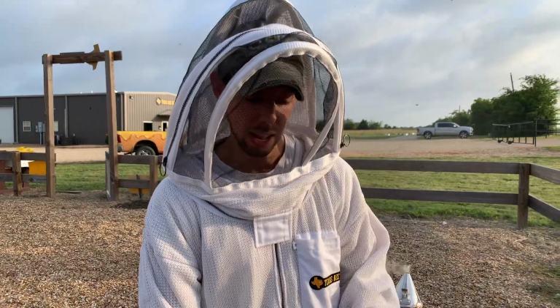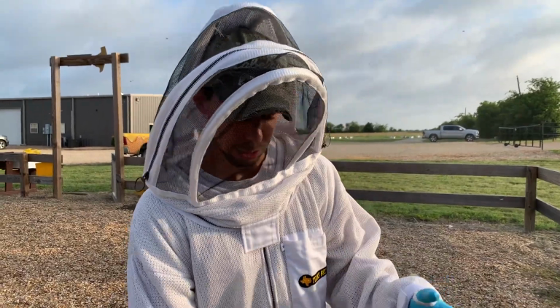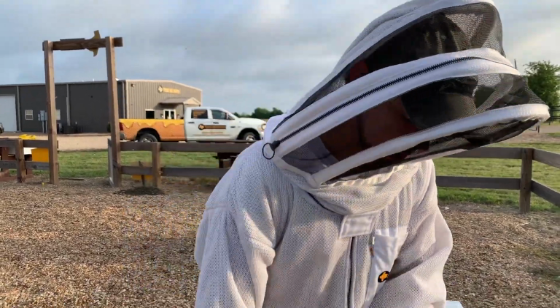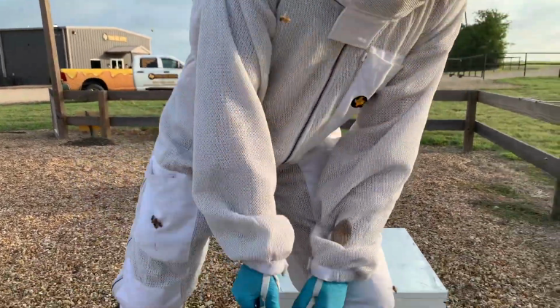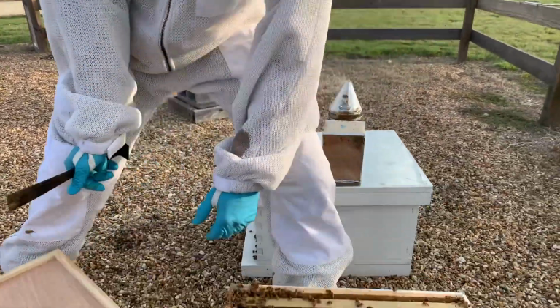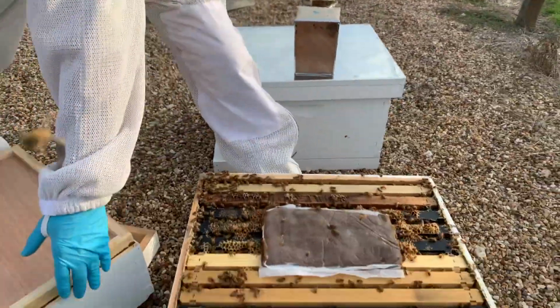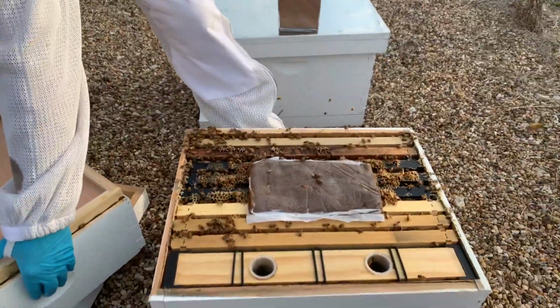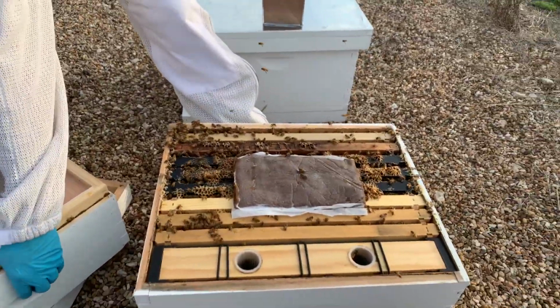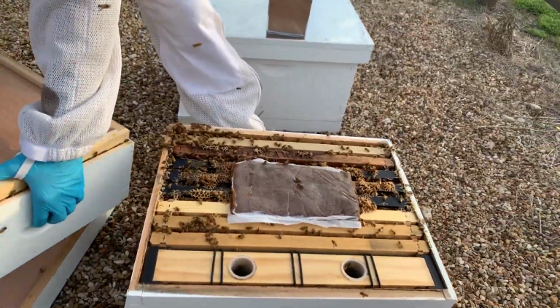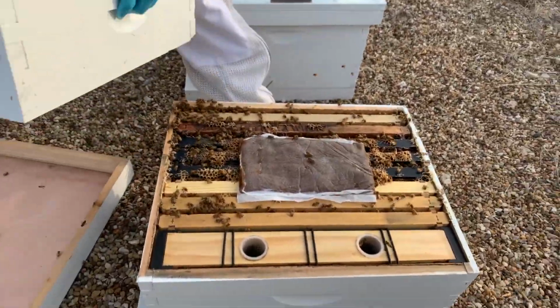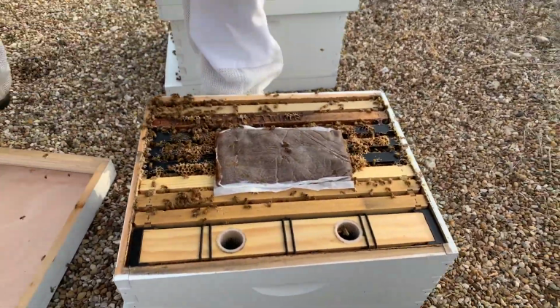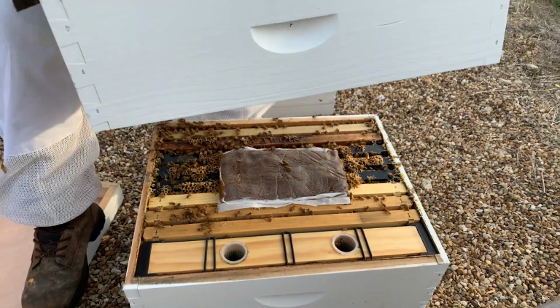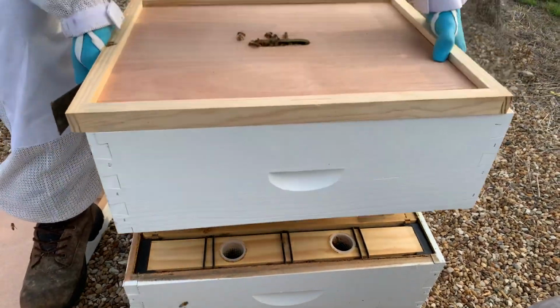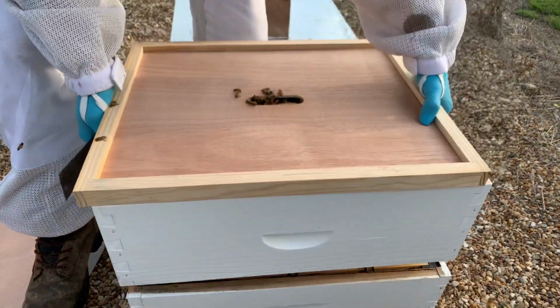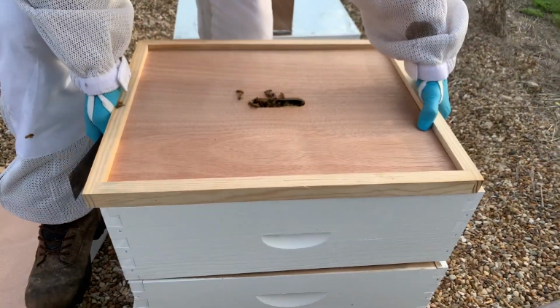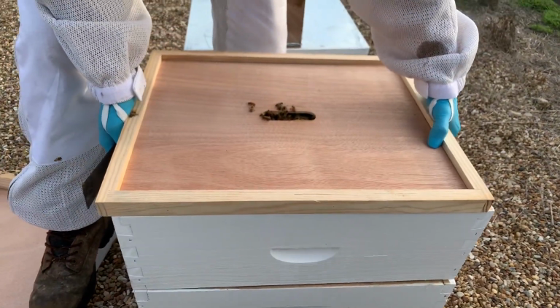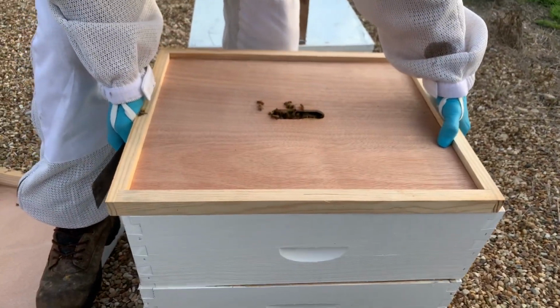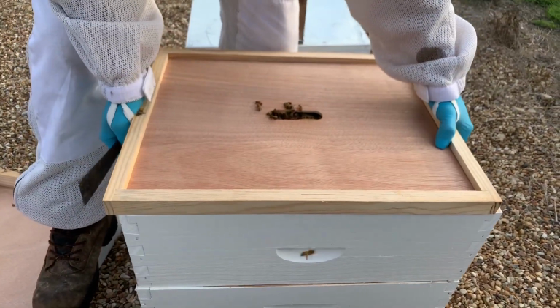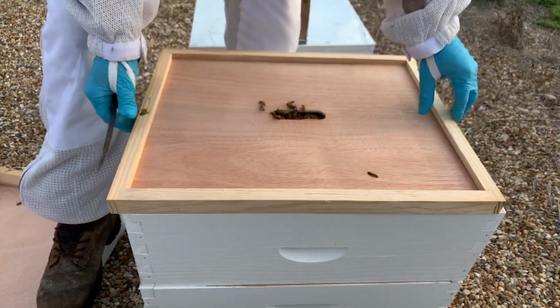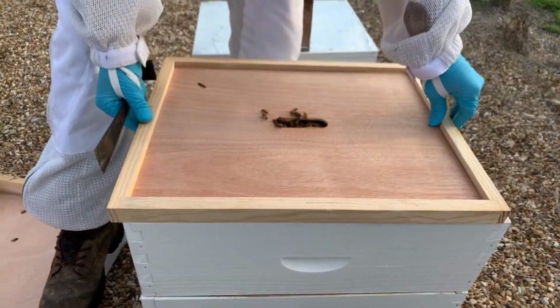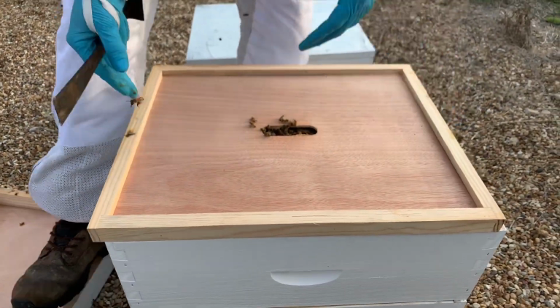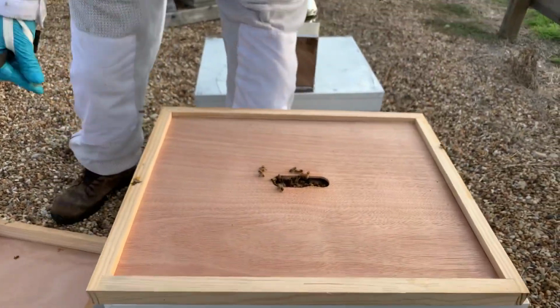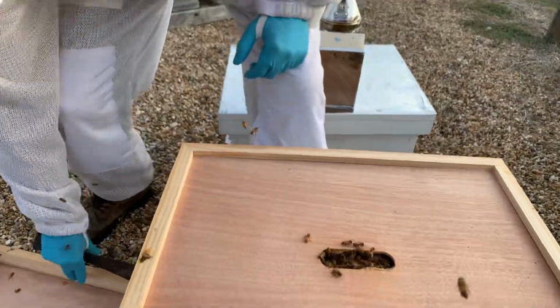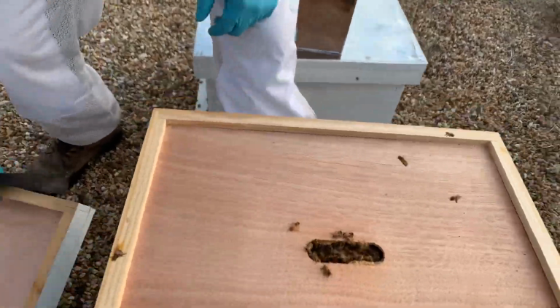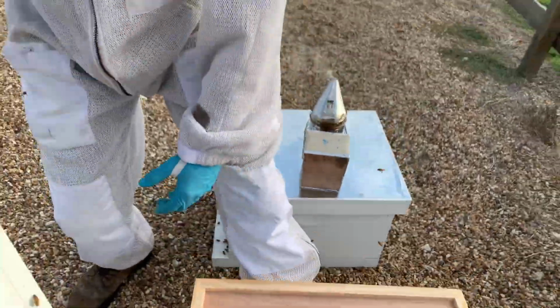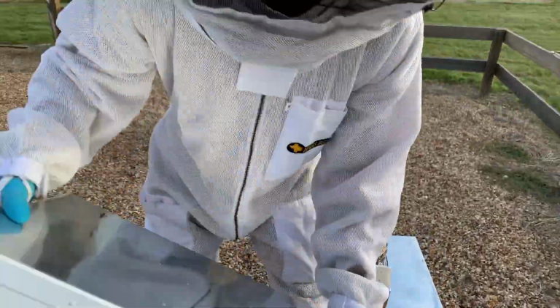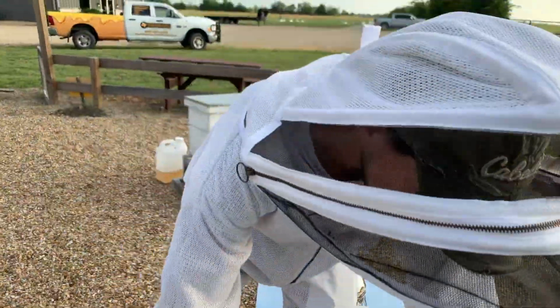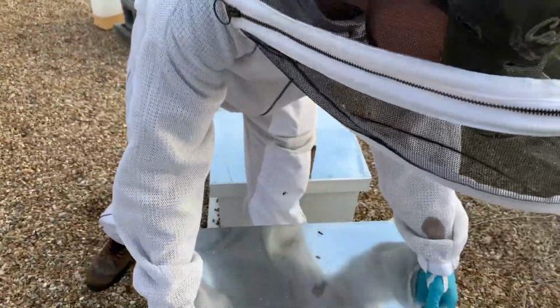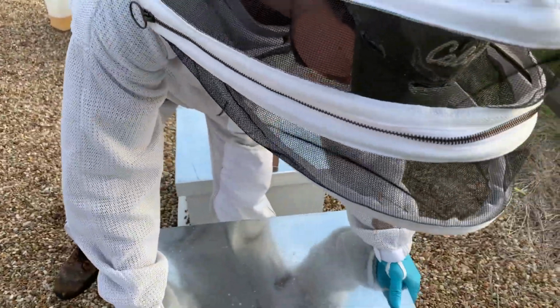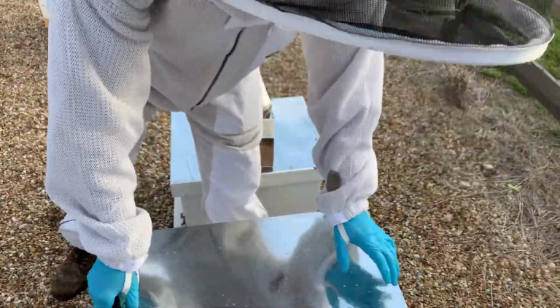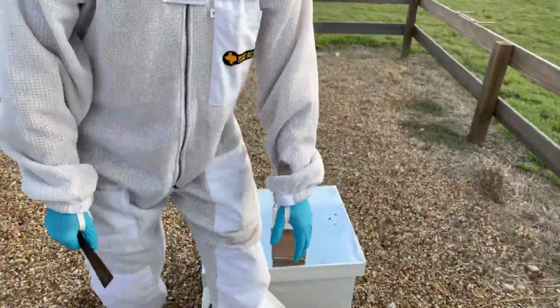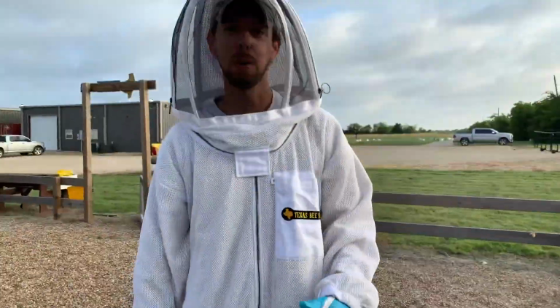The next box just goes right back on top. There's enough space between the boxes for that patty to fit, so just put that next box right back up on top like that, and you're good to go.